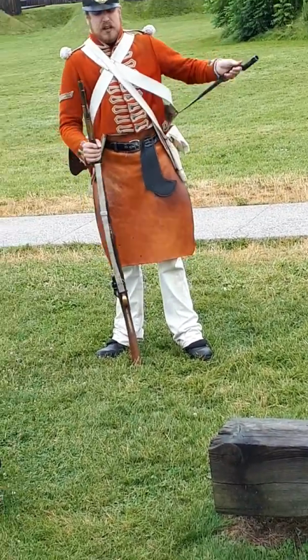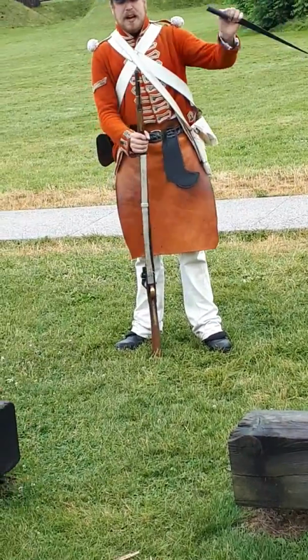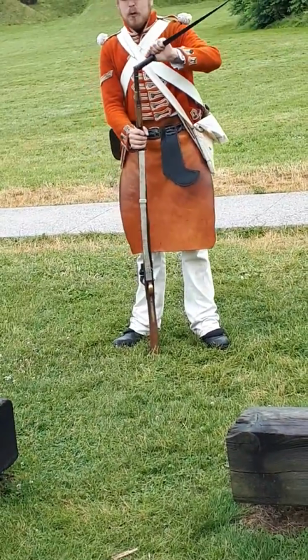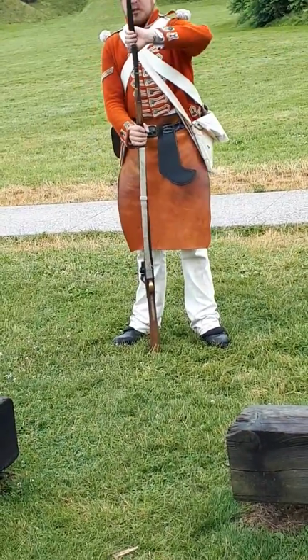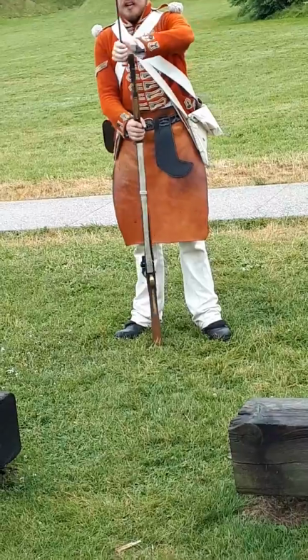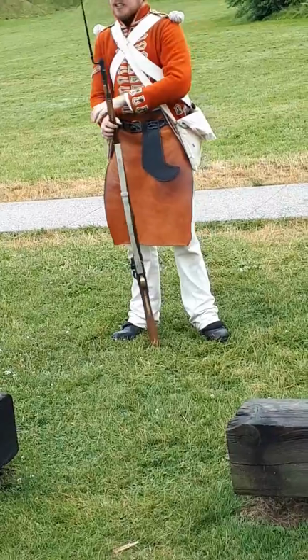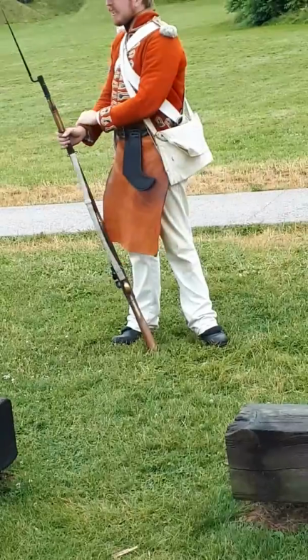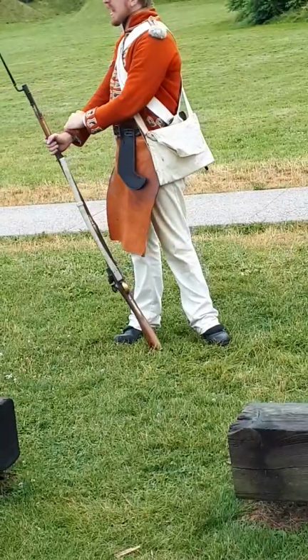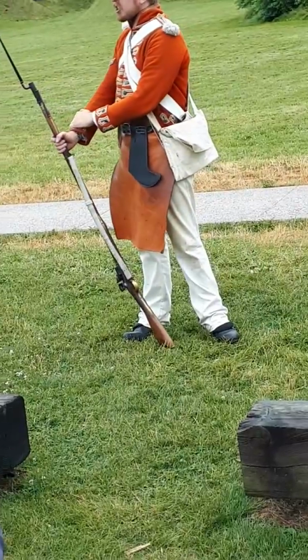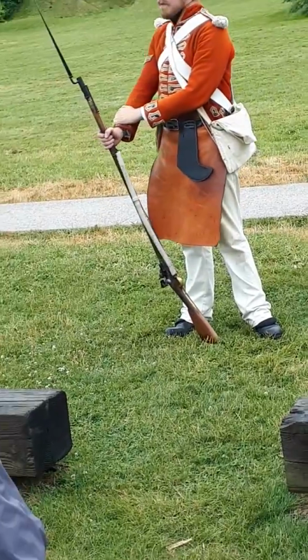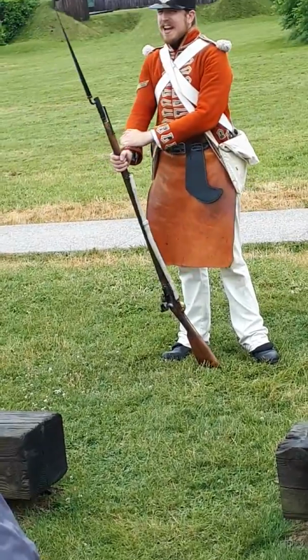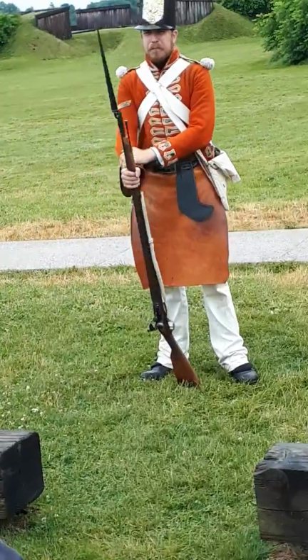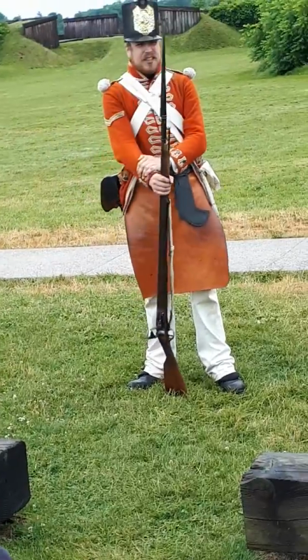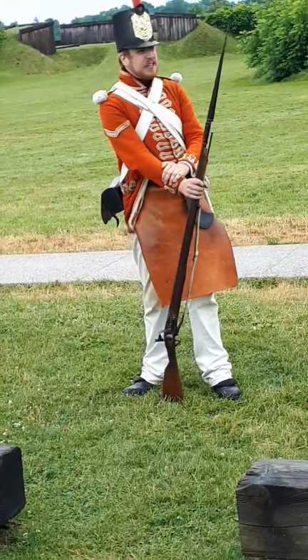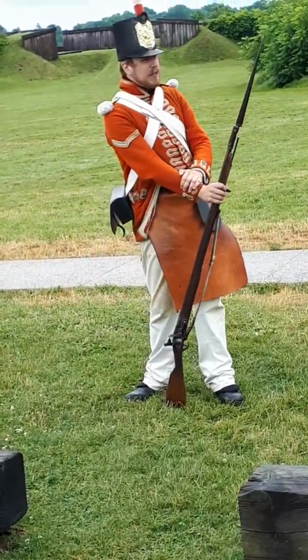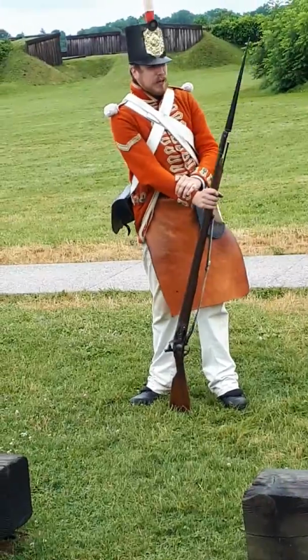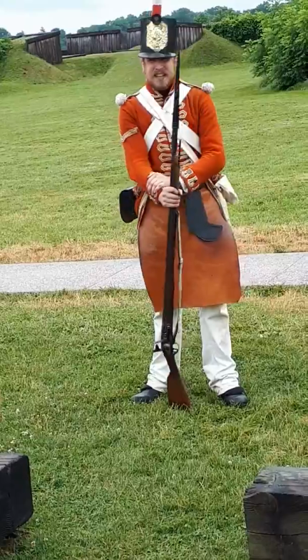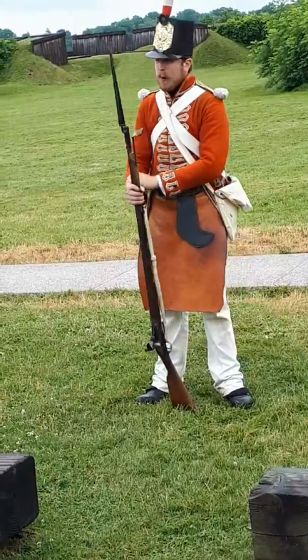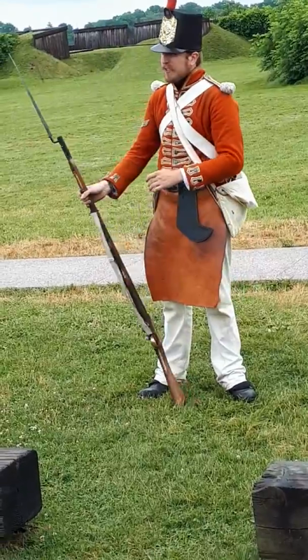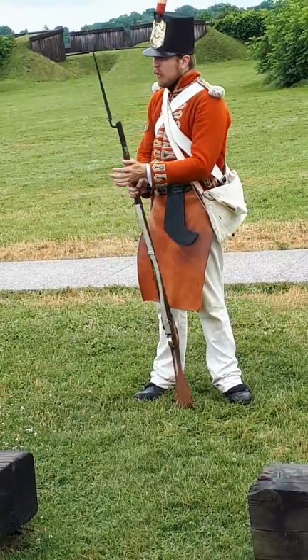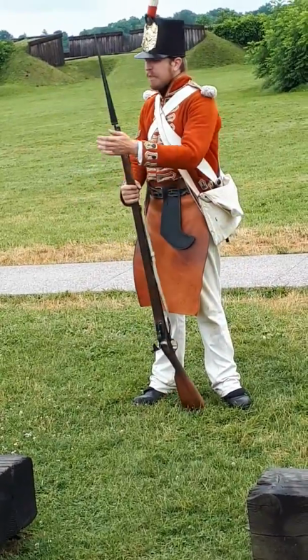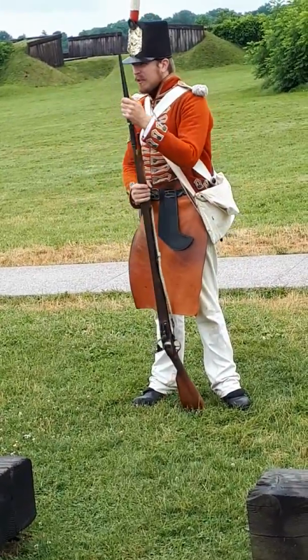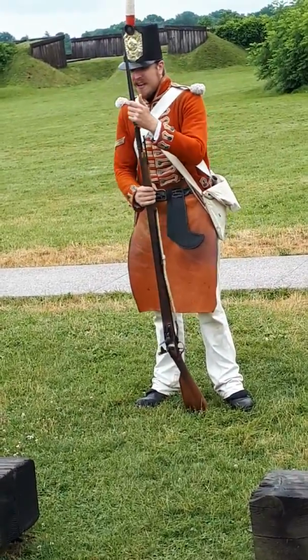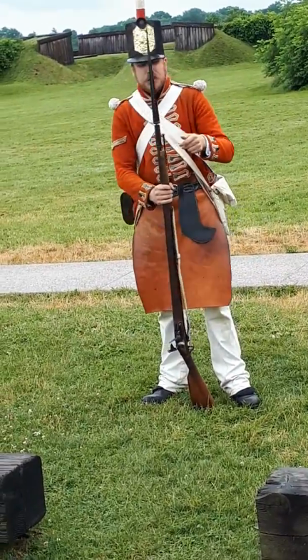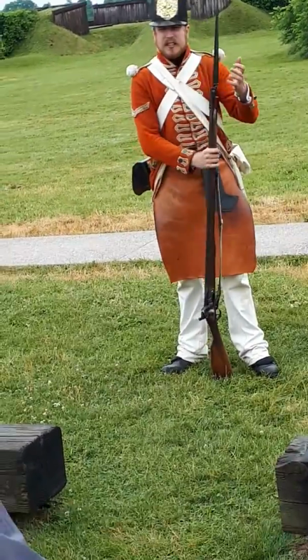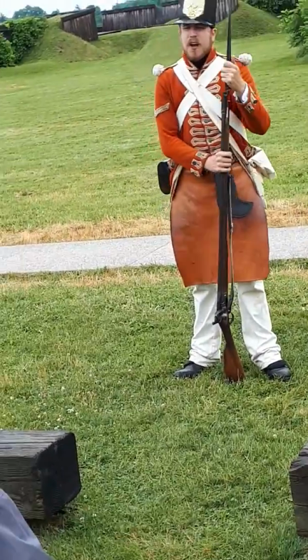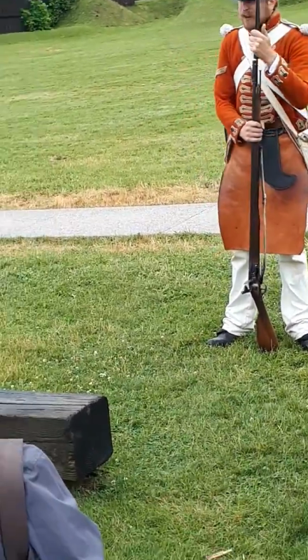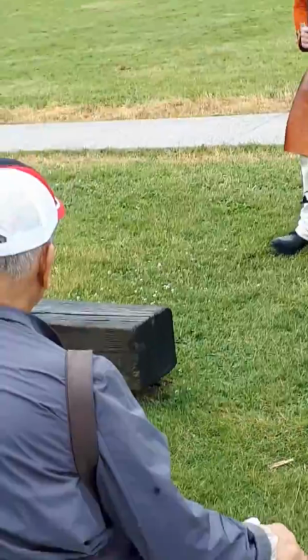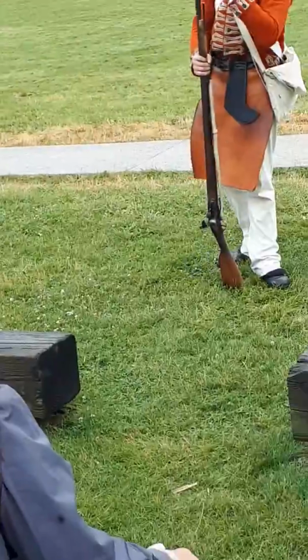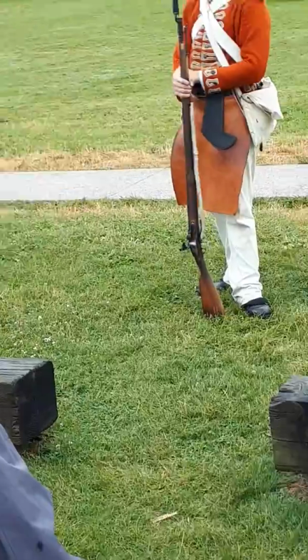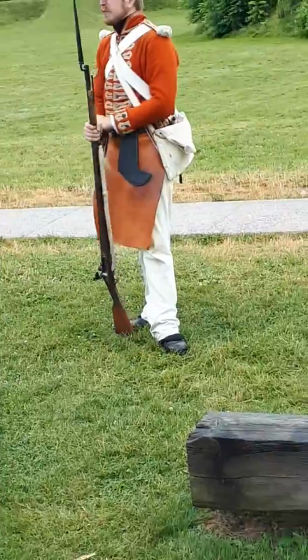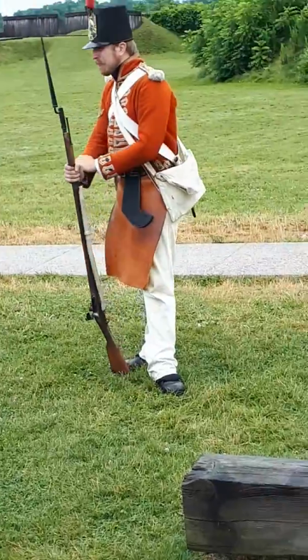One other weapon the British soldier did have access to is the triangular socketed bayonet — 17 inches of steel that fits quite comfortably at the end of the weapon. You can still load and fire with the bayonet attached, this thing will not misfire, and it also made a great deterrence for cavalry.